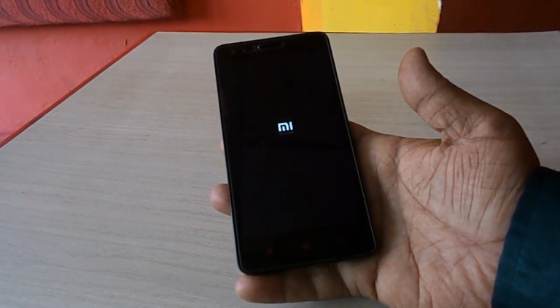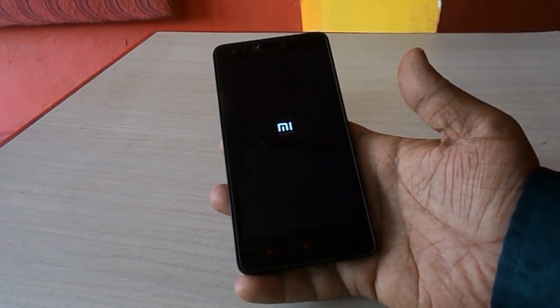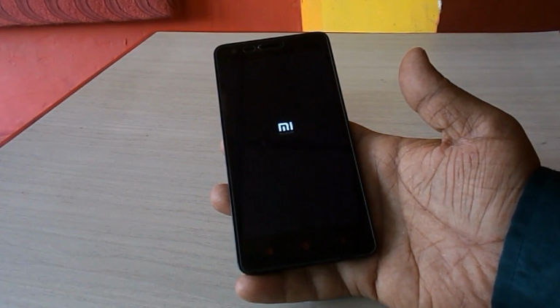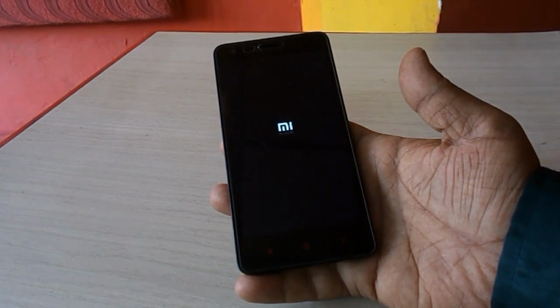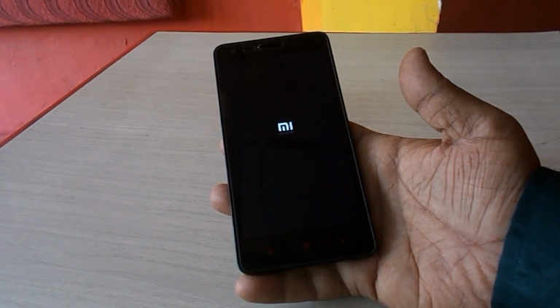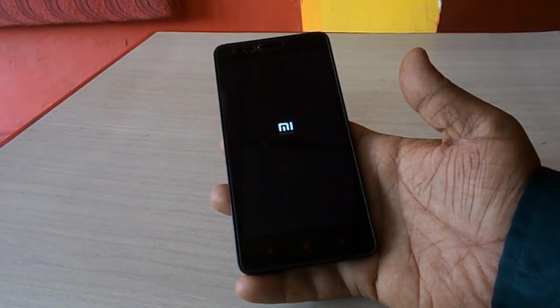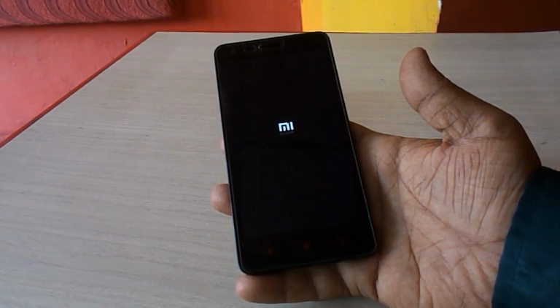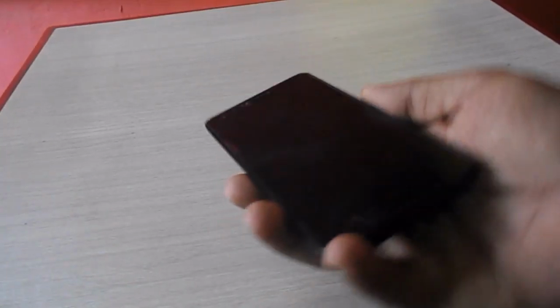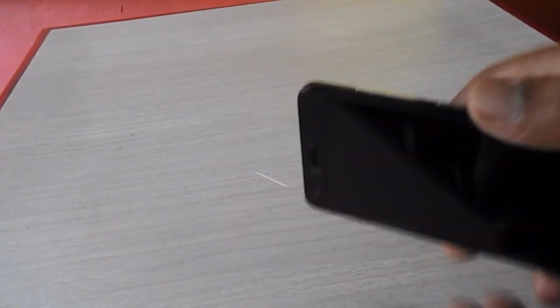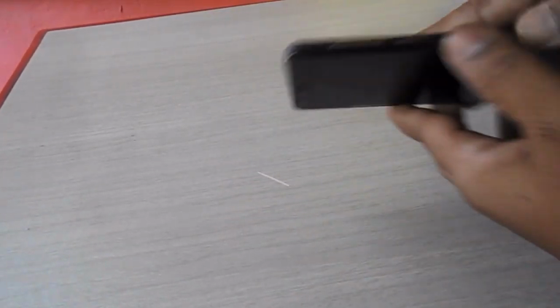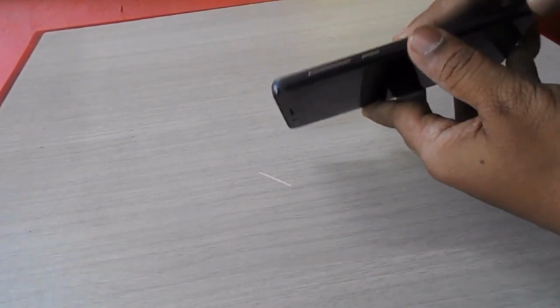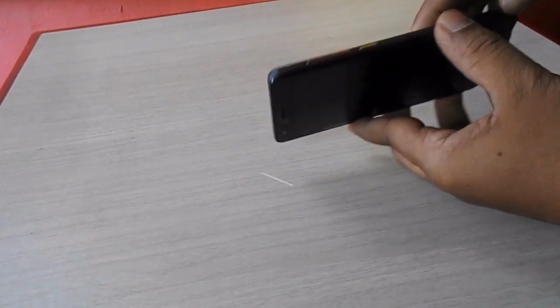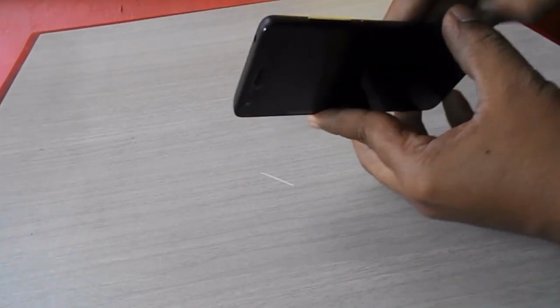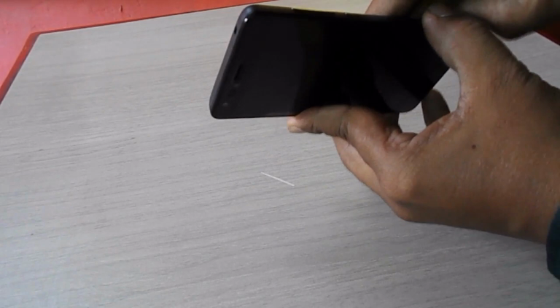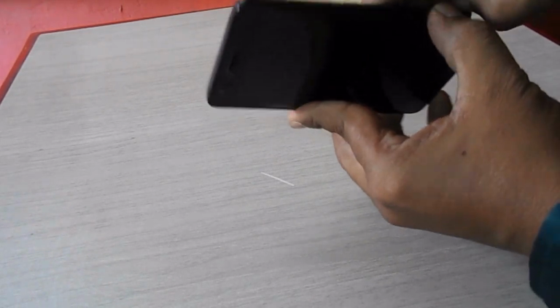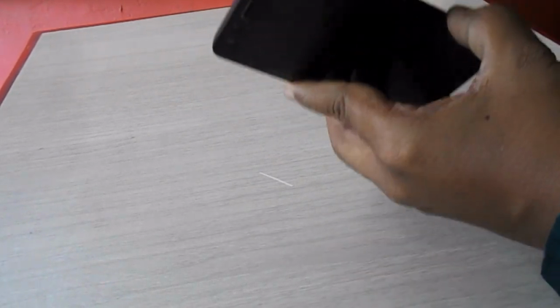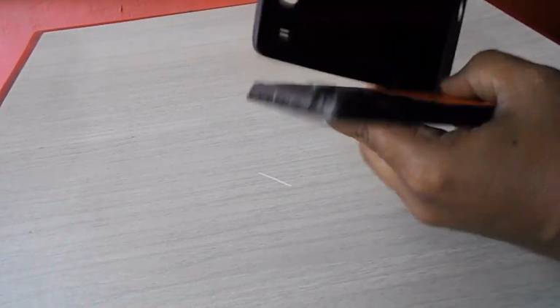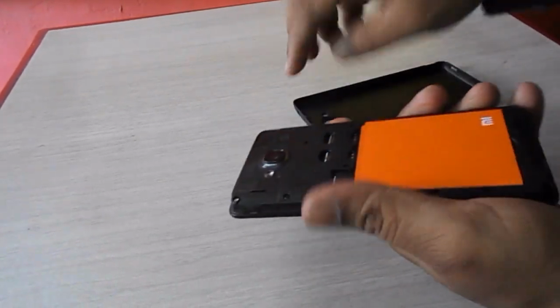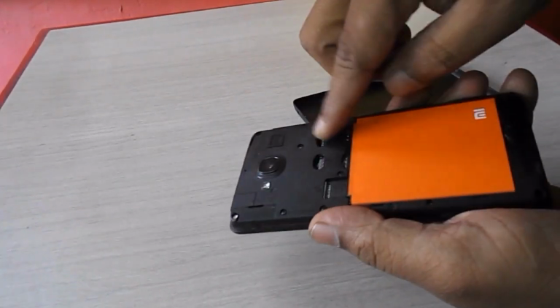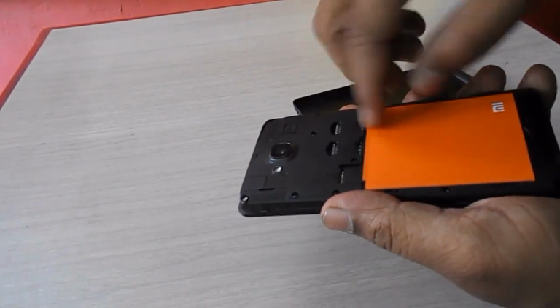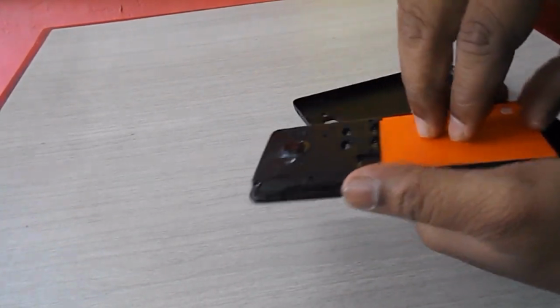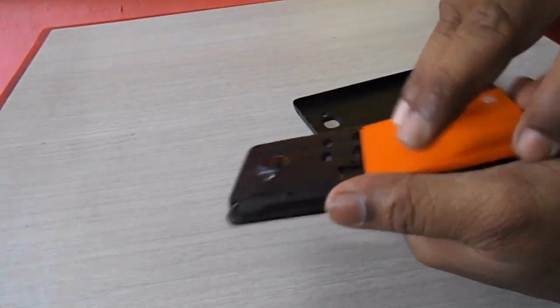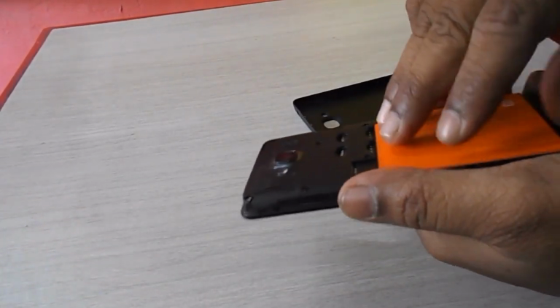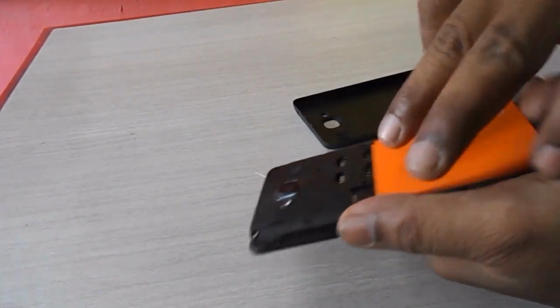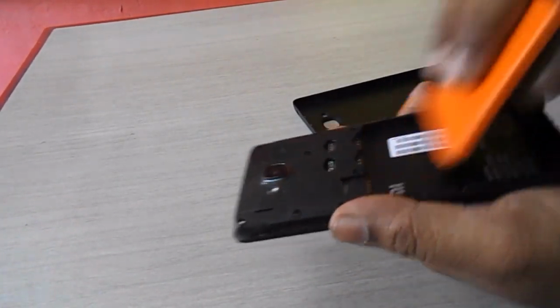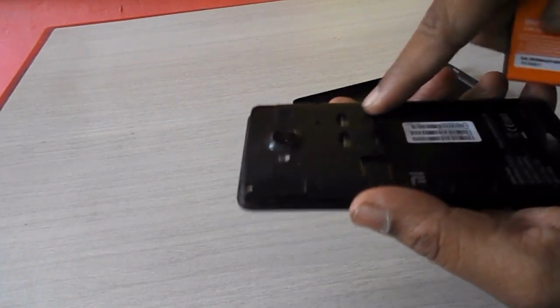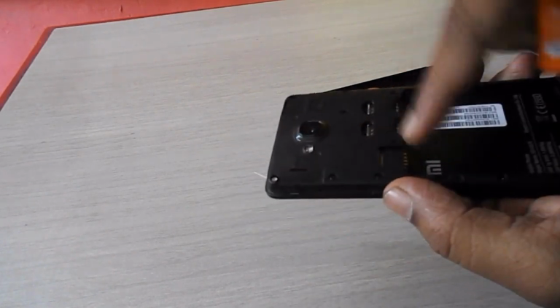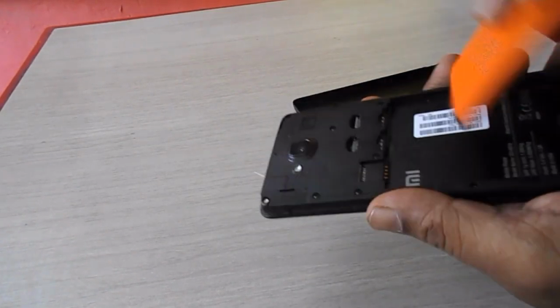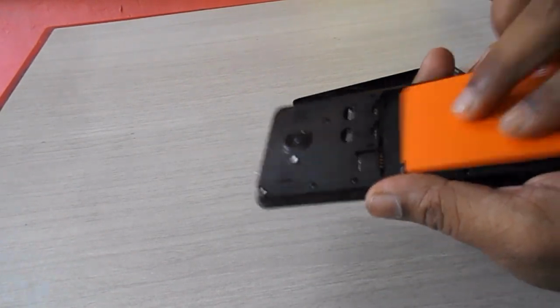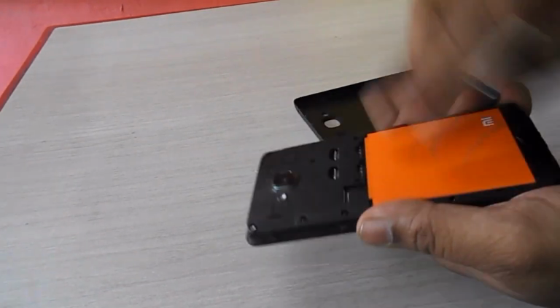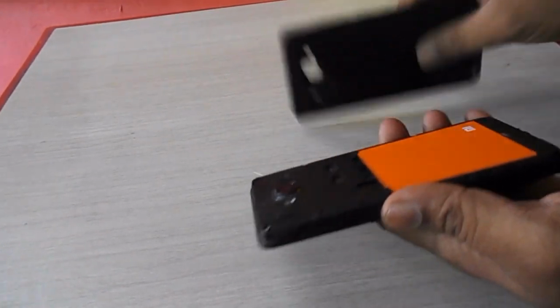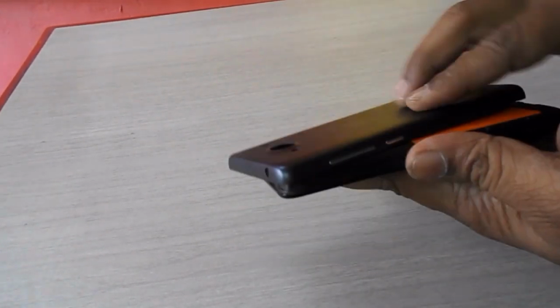So first, you need to remove the battery. If you have a non-removable battery phone, just take out your two SIMs — like this — and take out your SIMs and memory card from the phone.